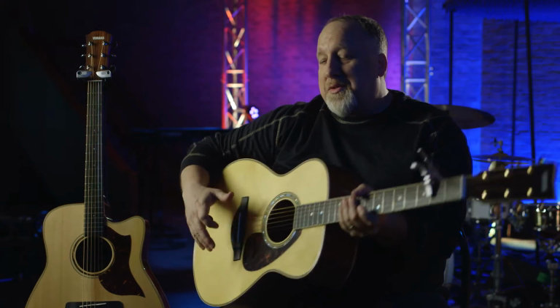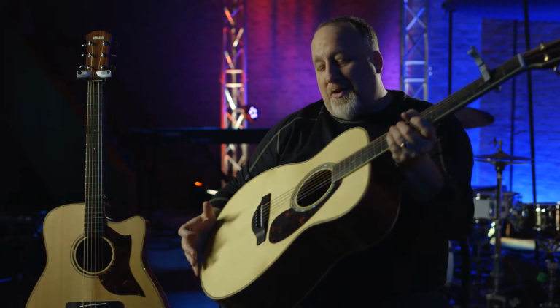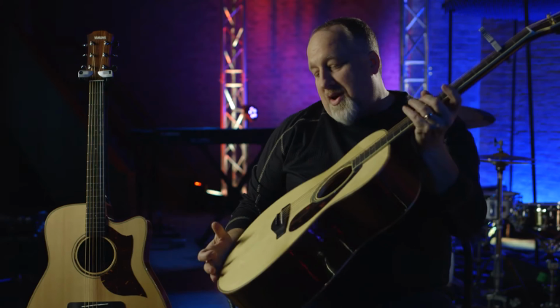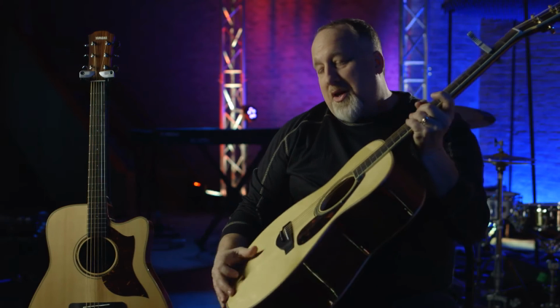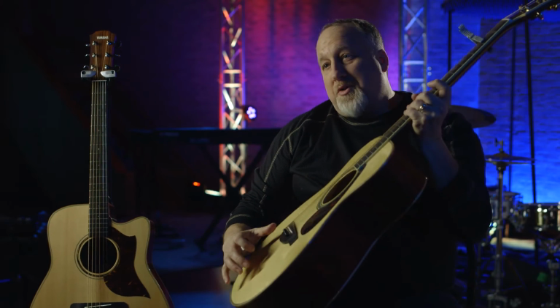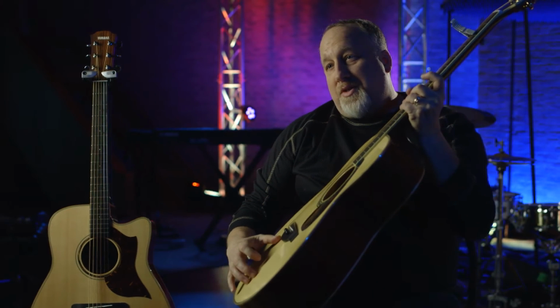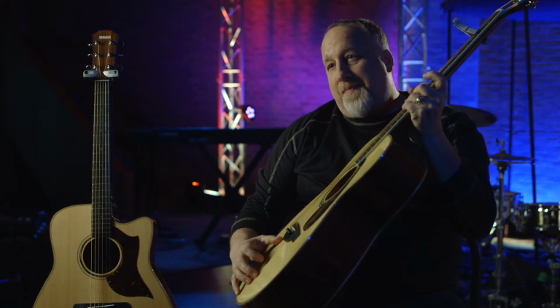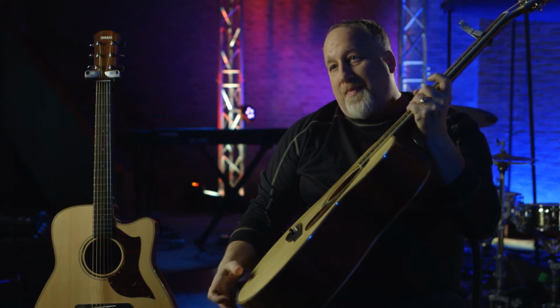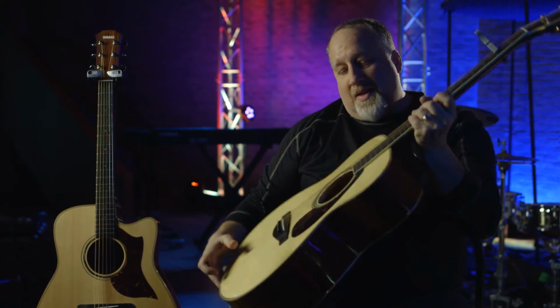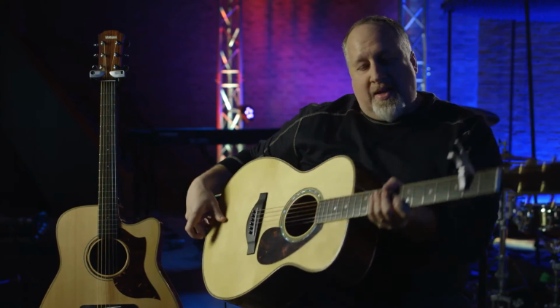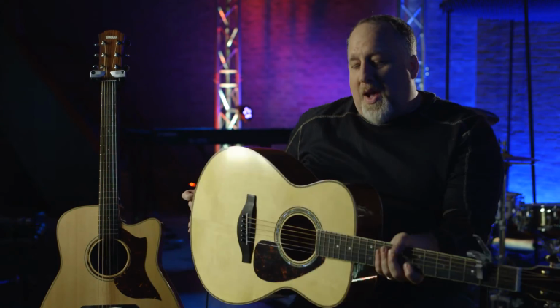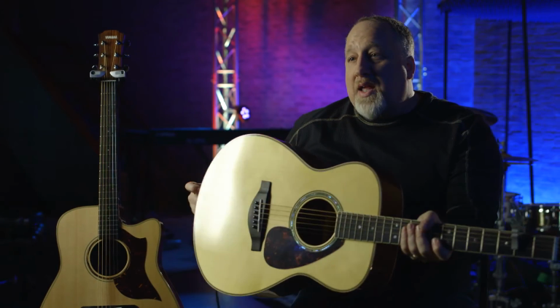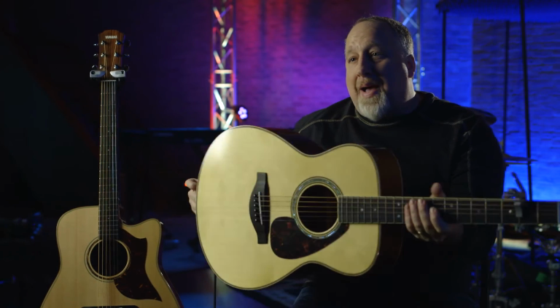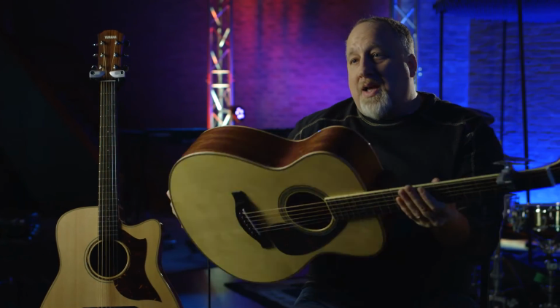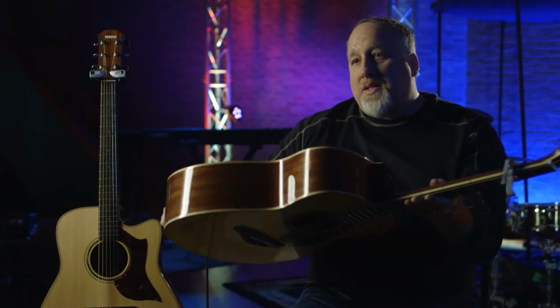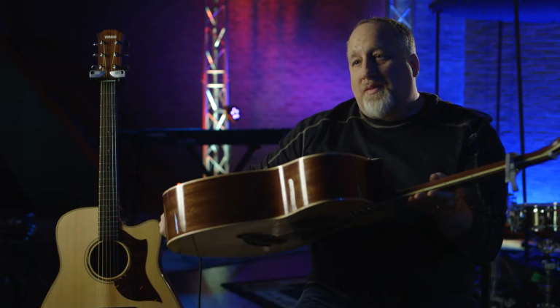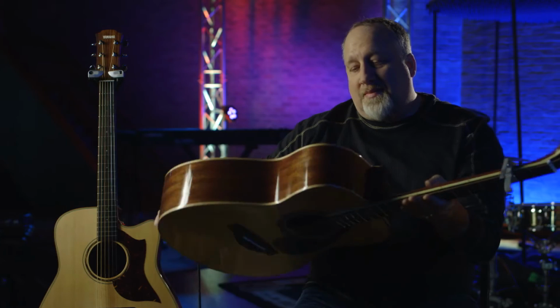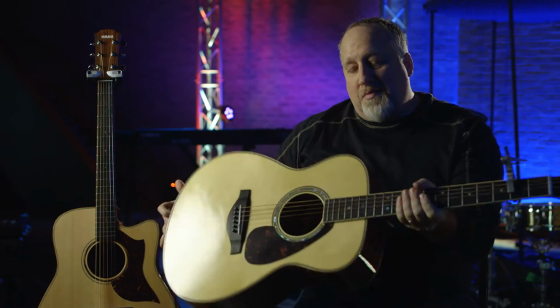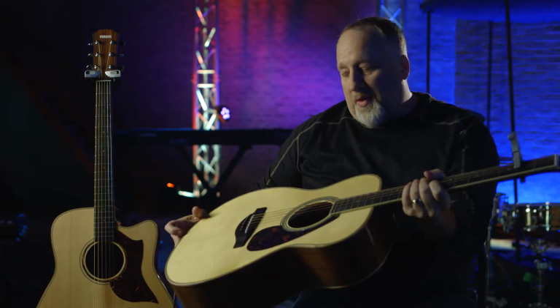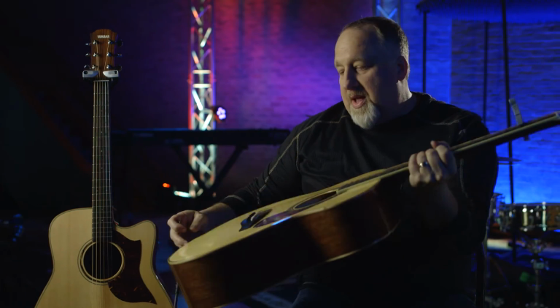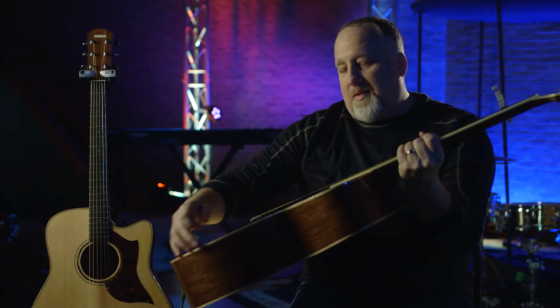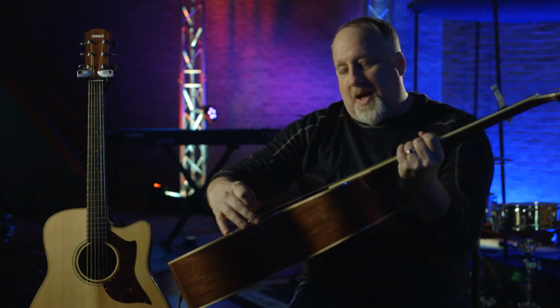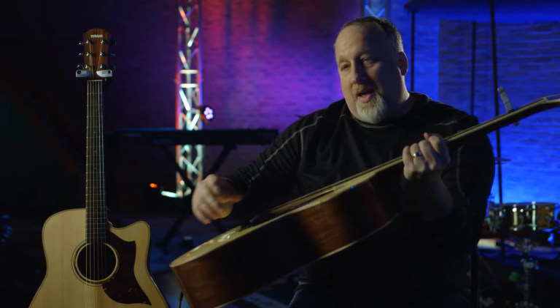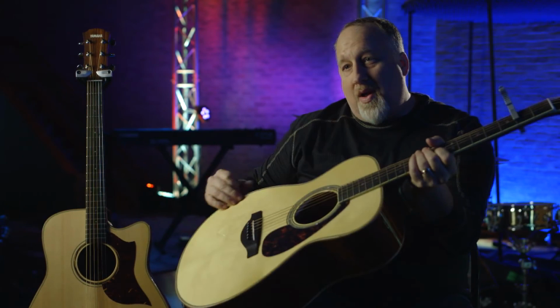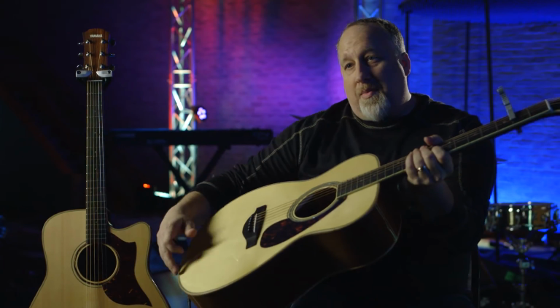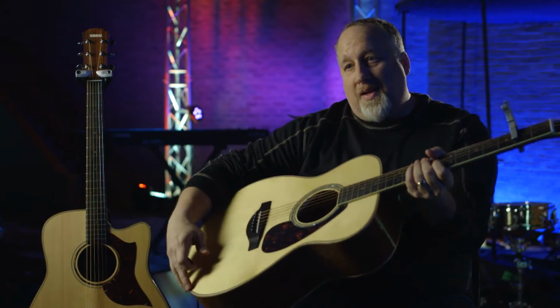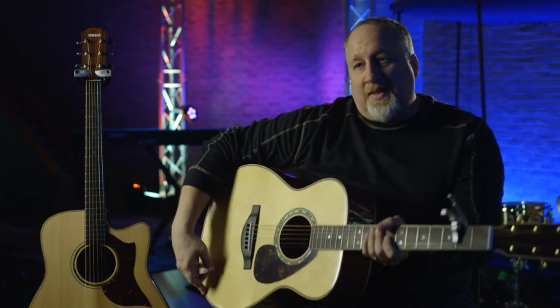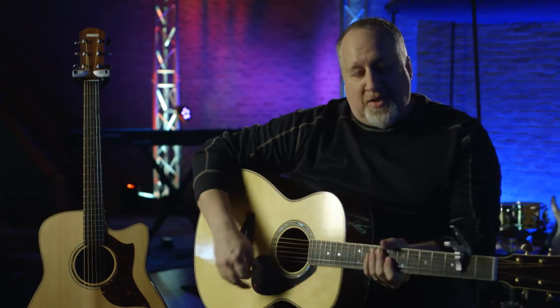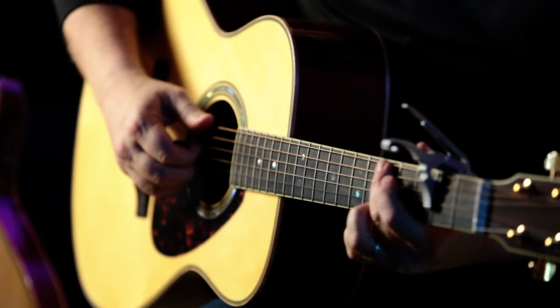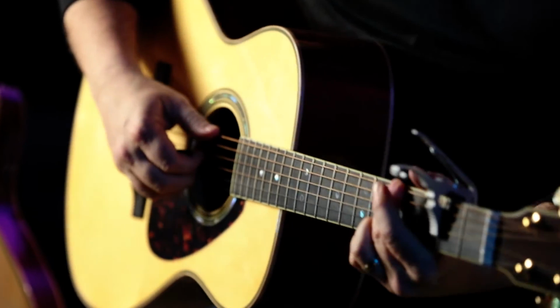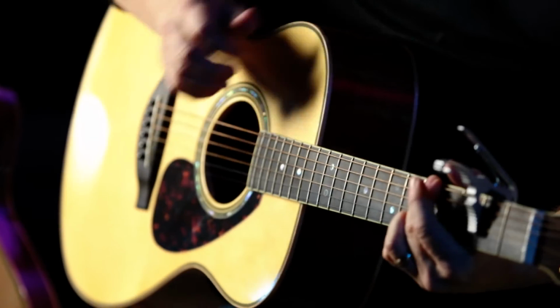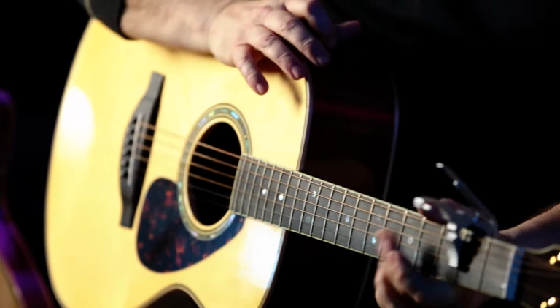This particular guitar has an Engelmann spruce top, has mahogany back and sides, beautiful inlay on the top and around in the binding. So it's a beautiful guitar right off the bat.